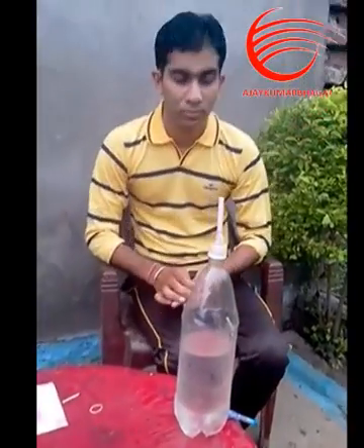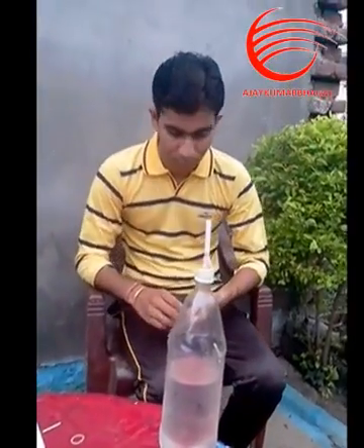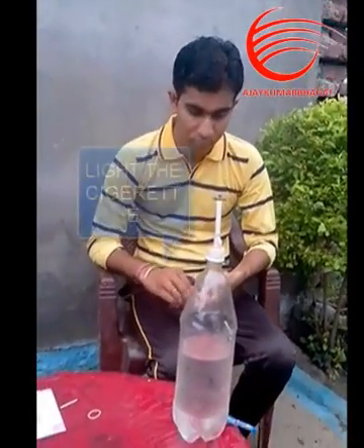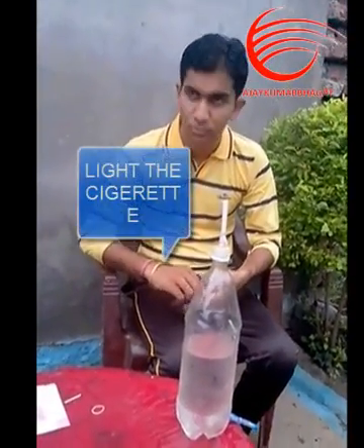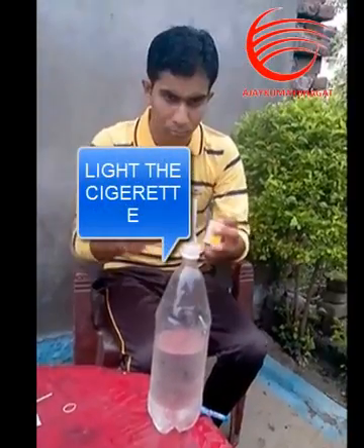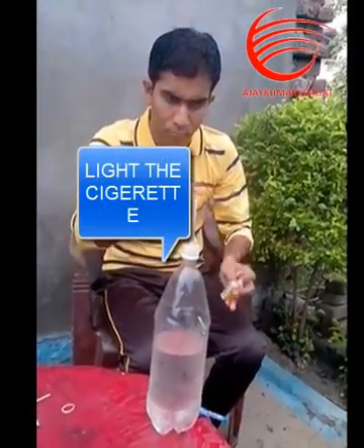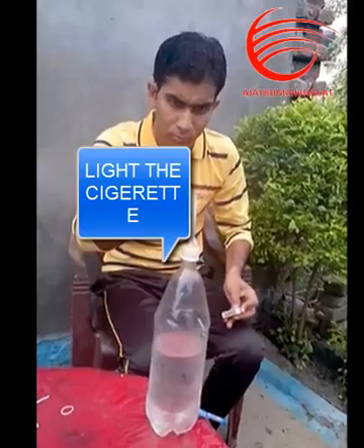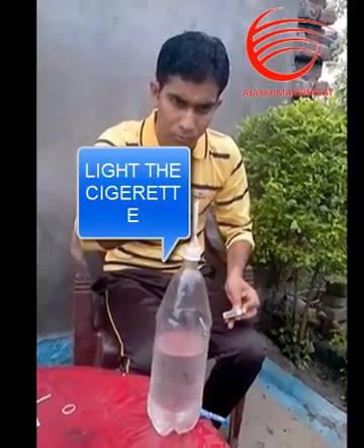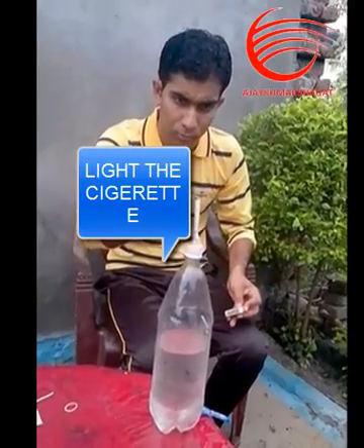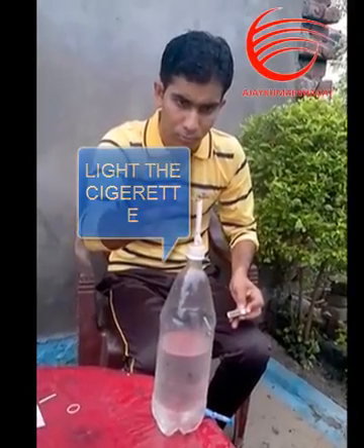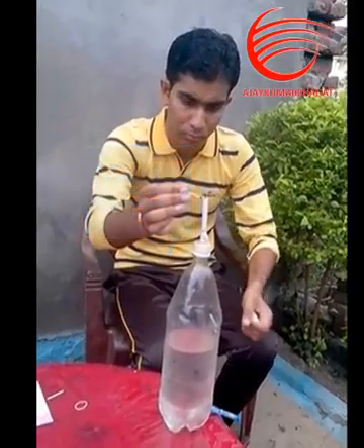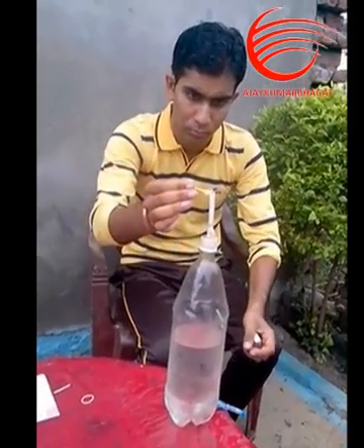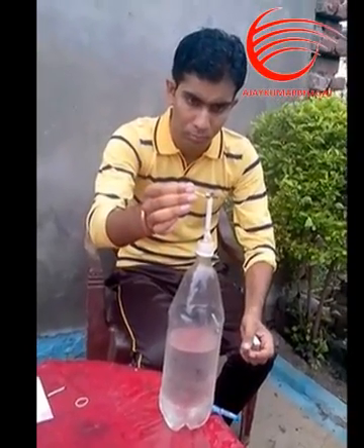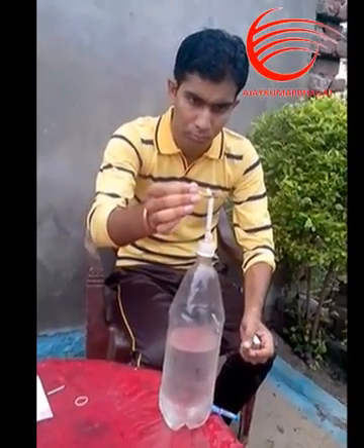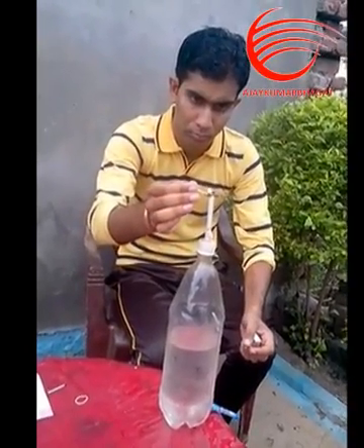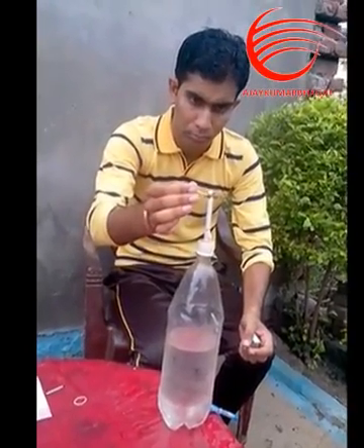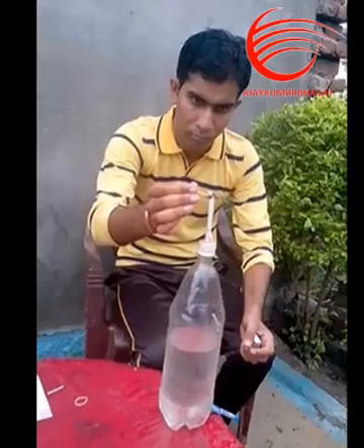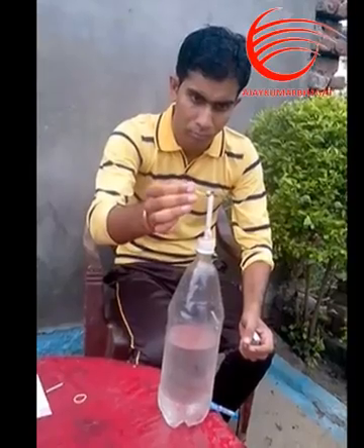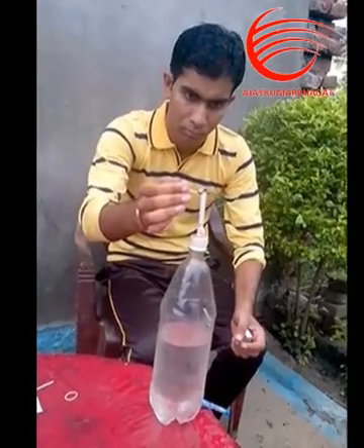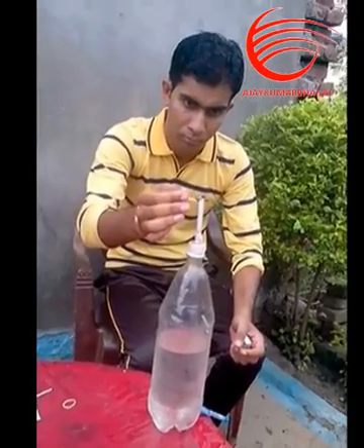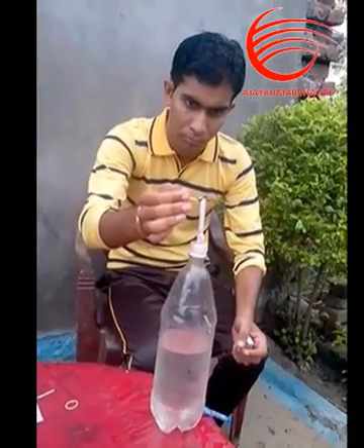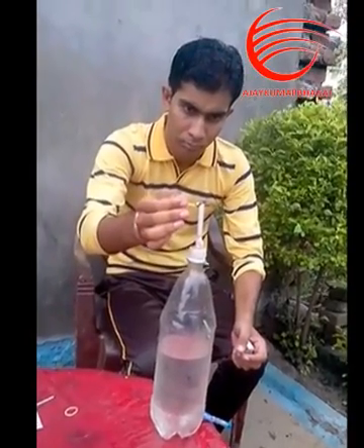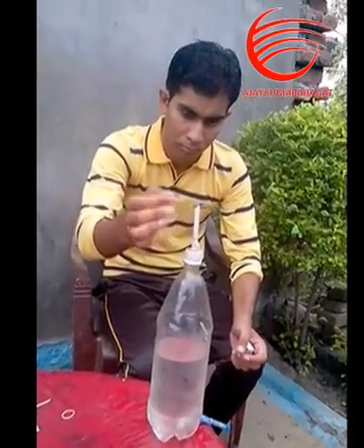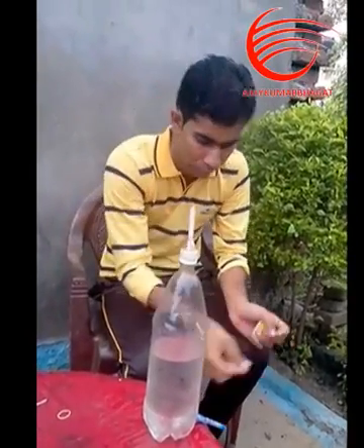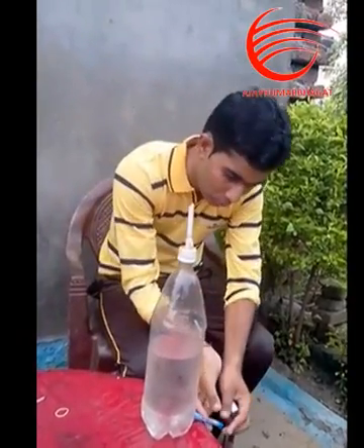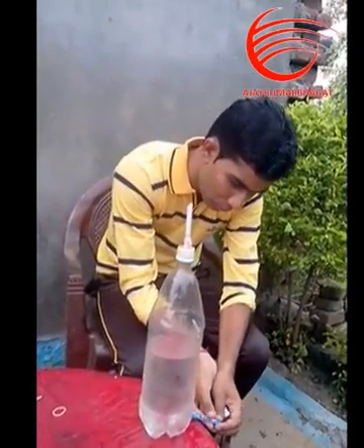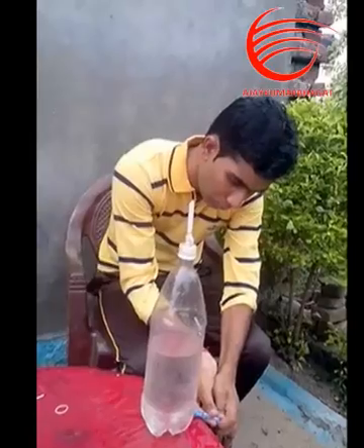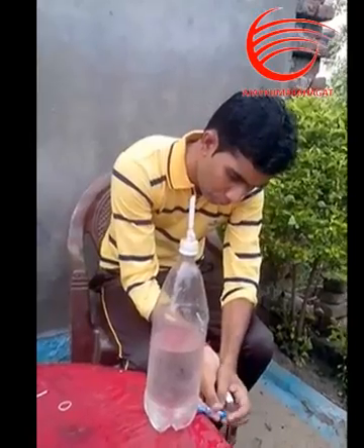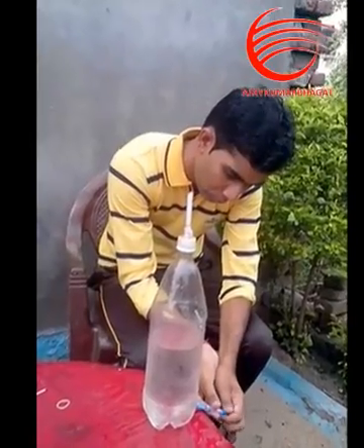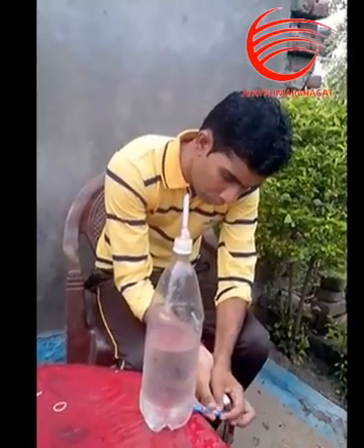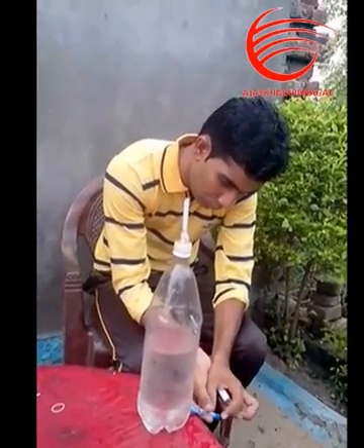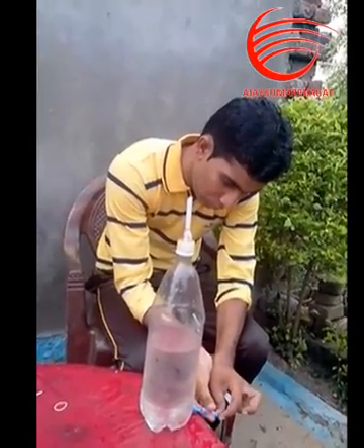Hello friends. Now I am going to light up and open the tap of the pen which I placed under the bottle, and now the water is going to flow outside.